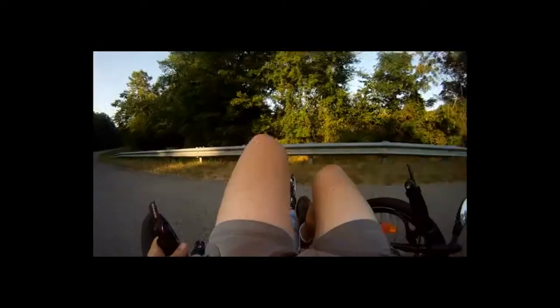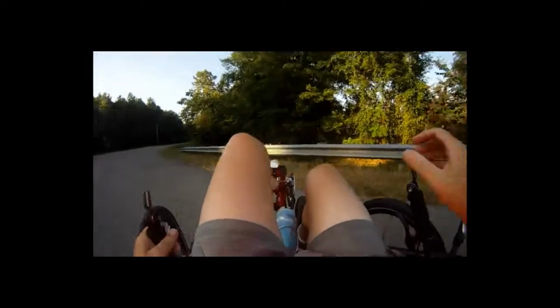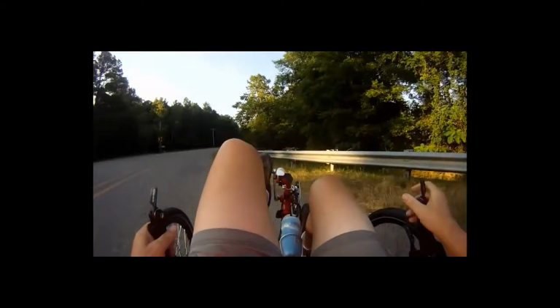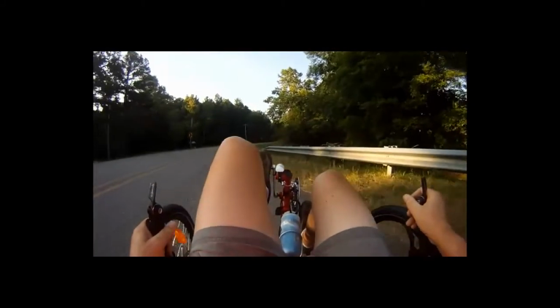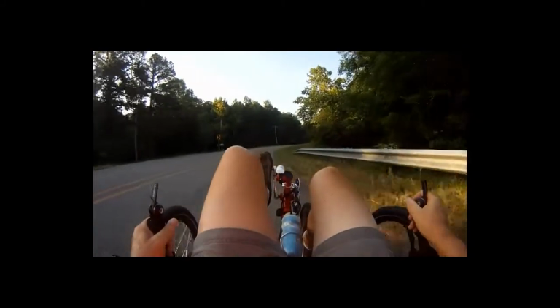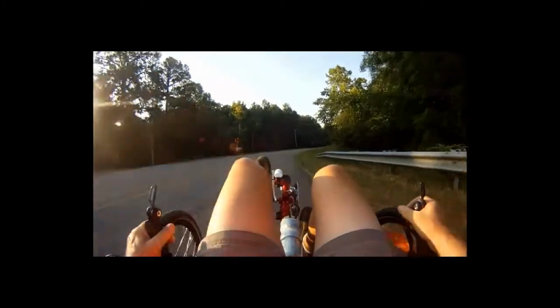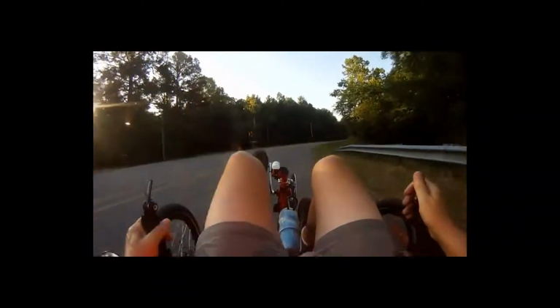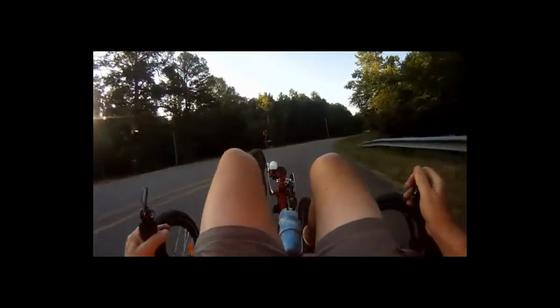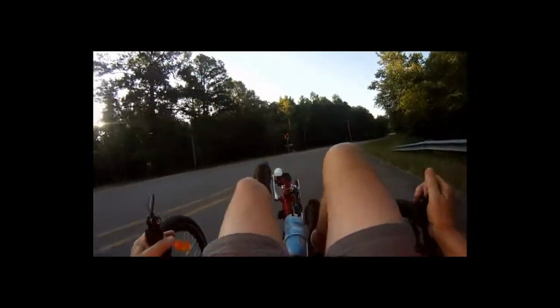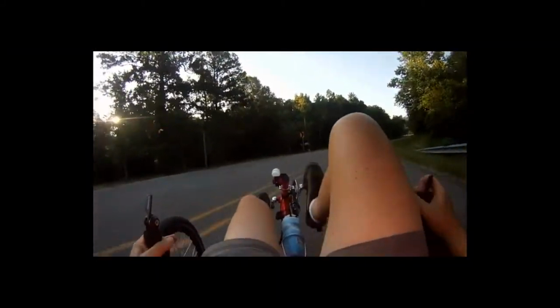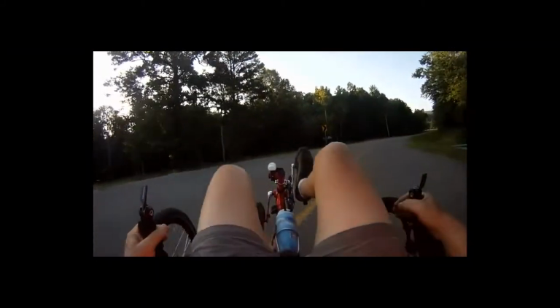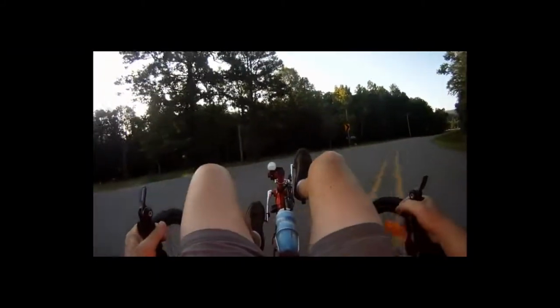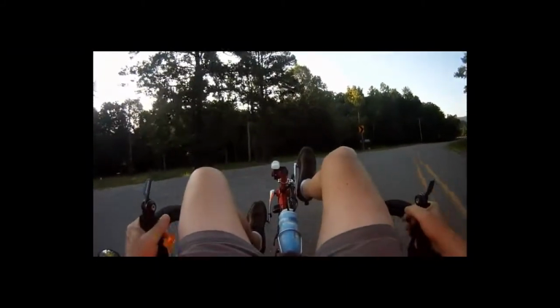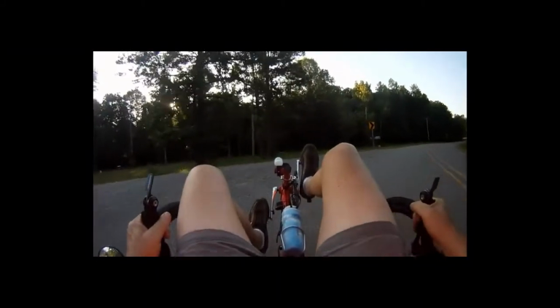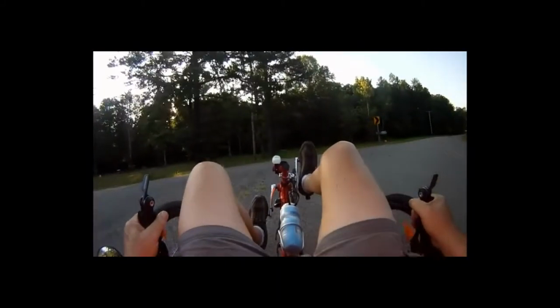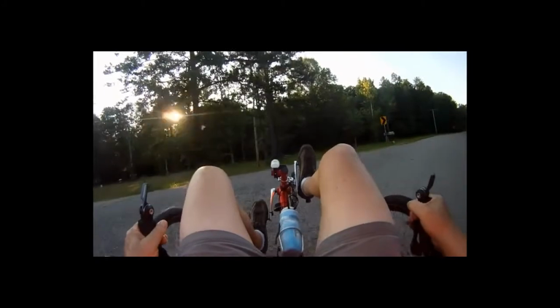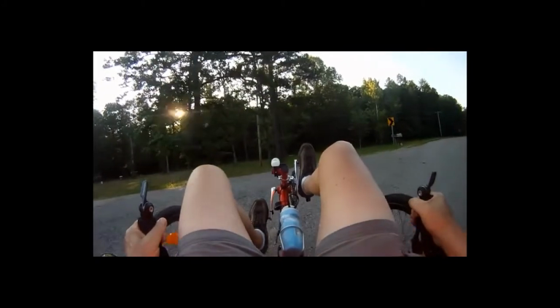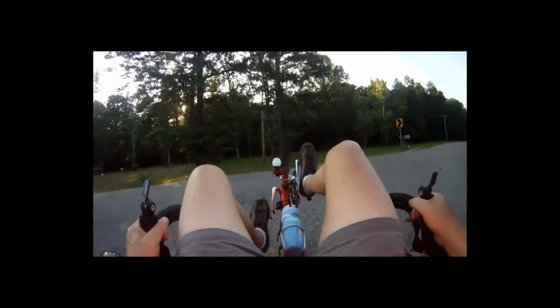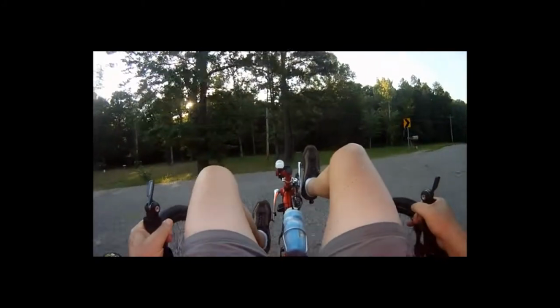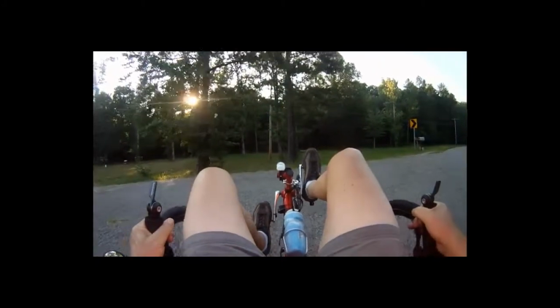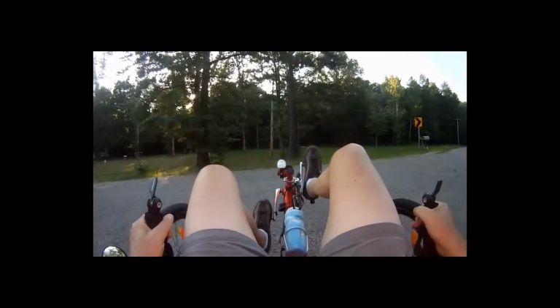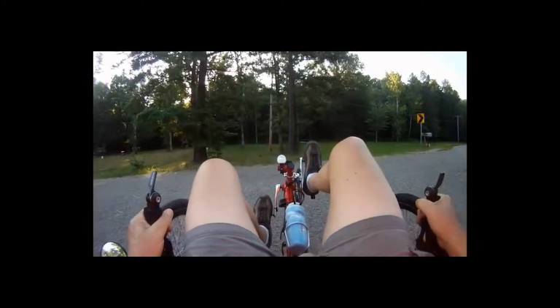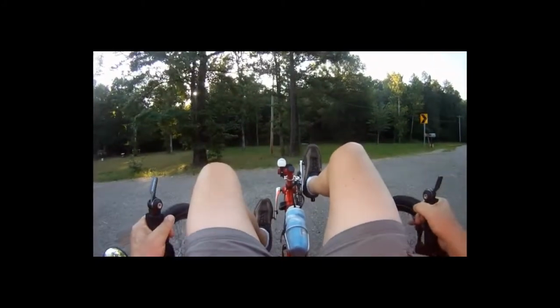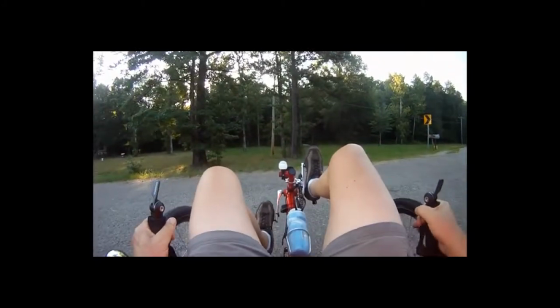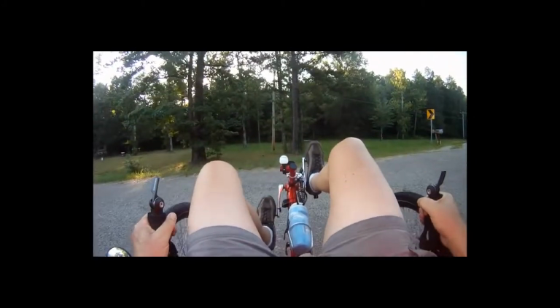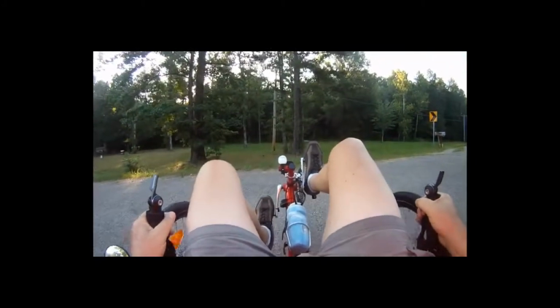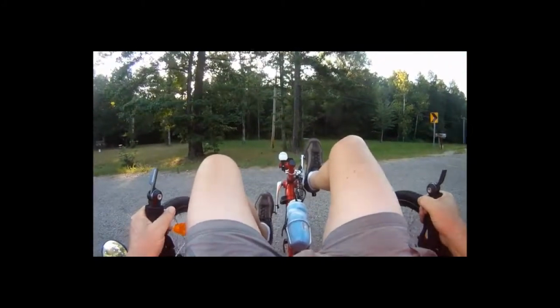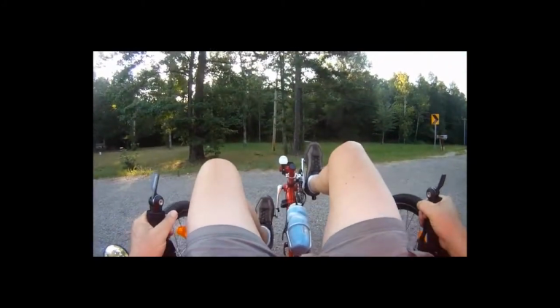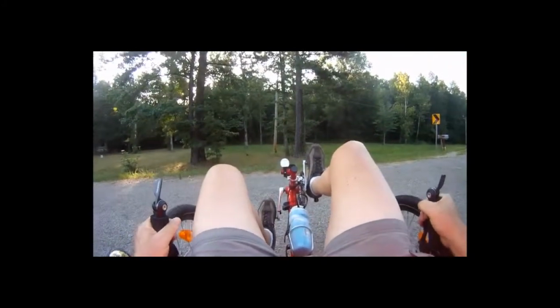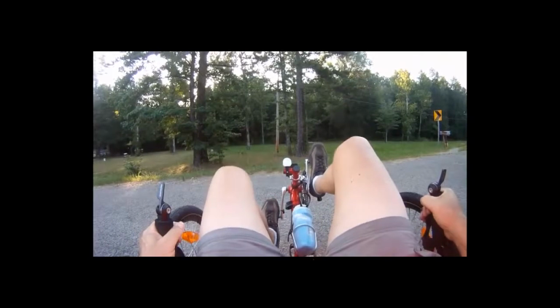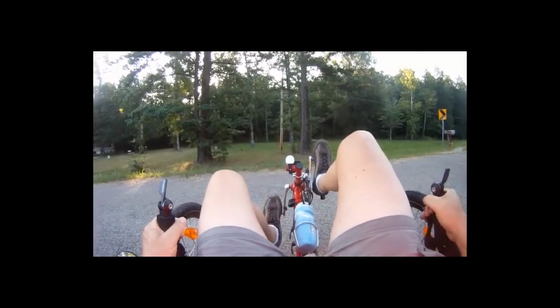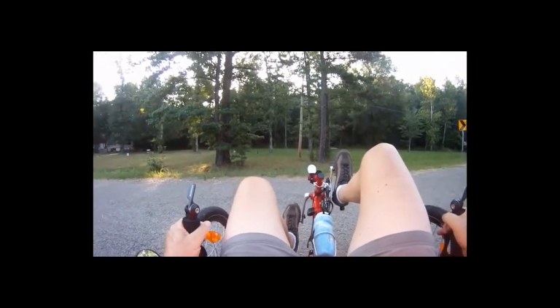I think that's a little fox. A little bobcat.